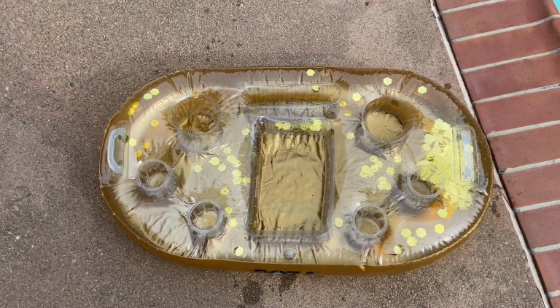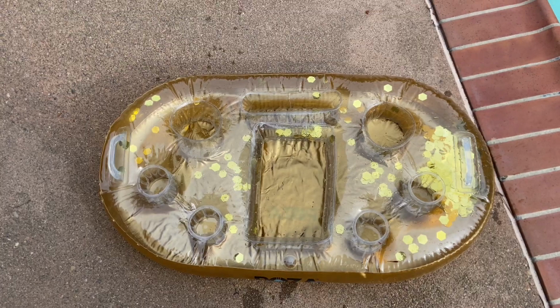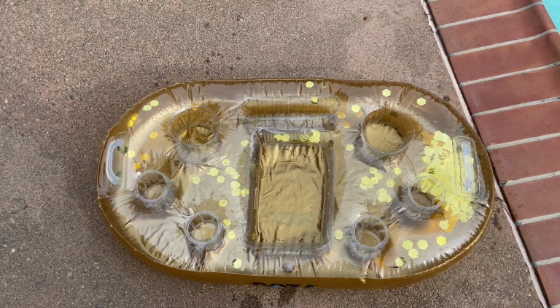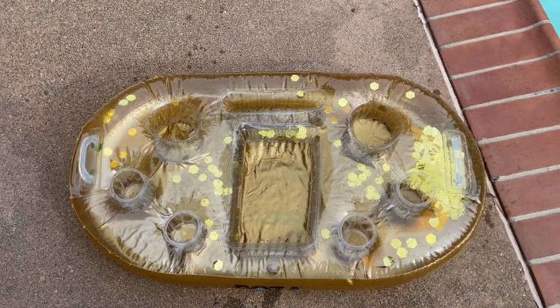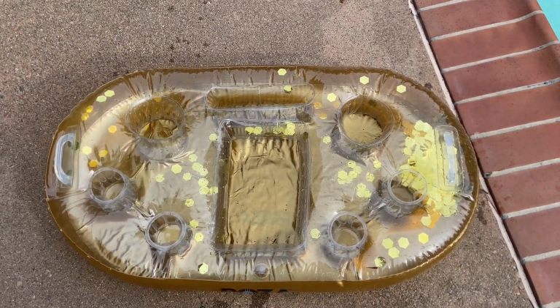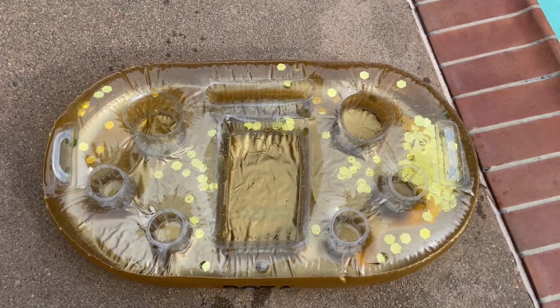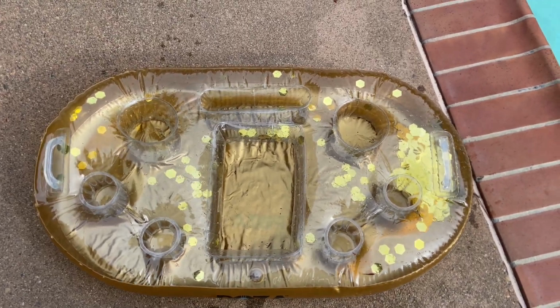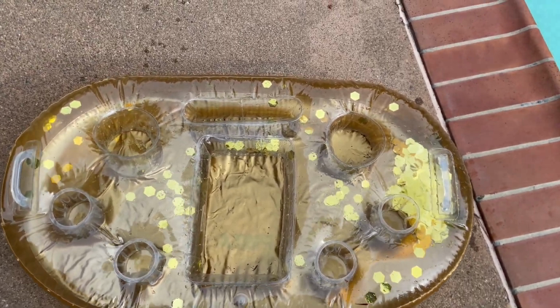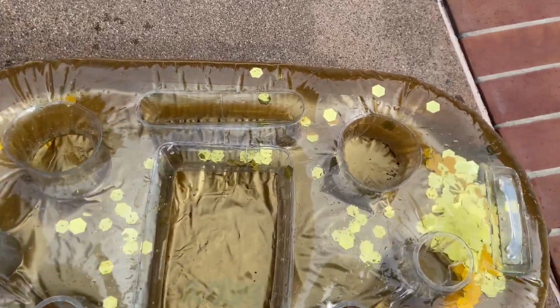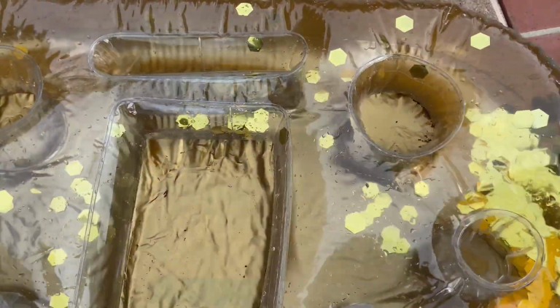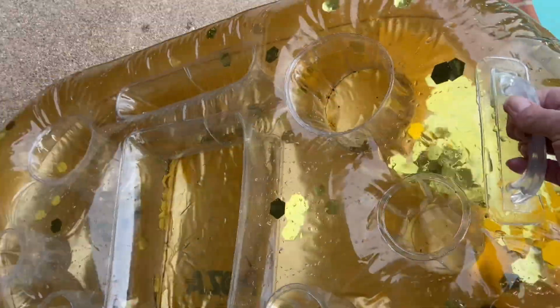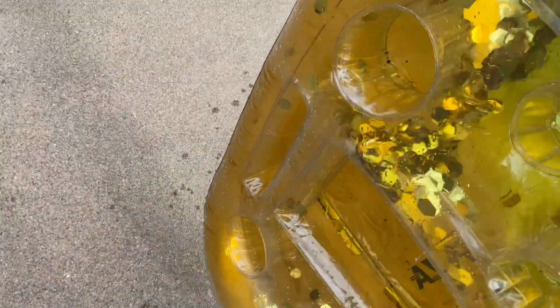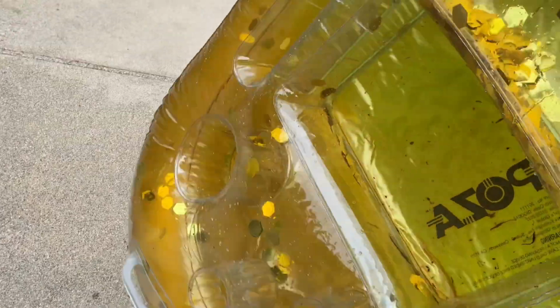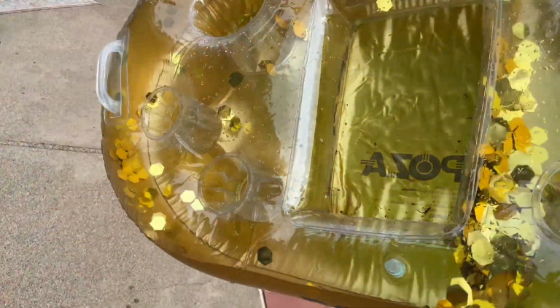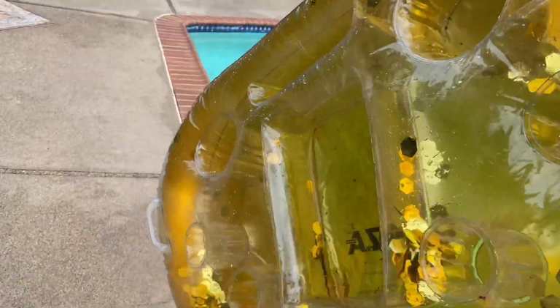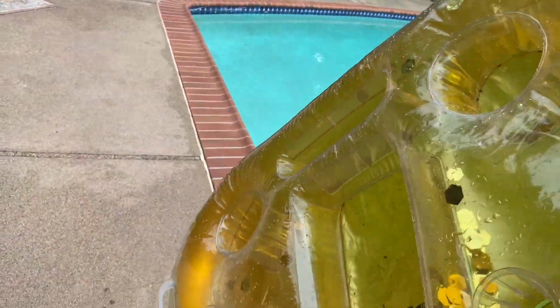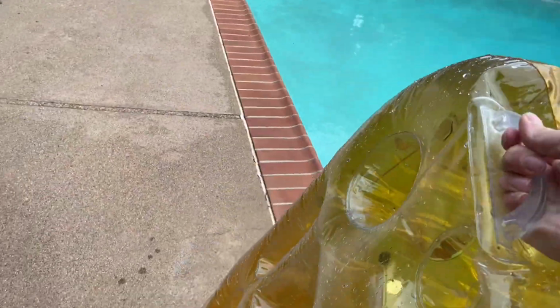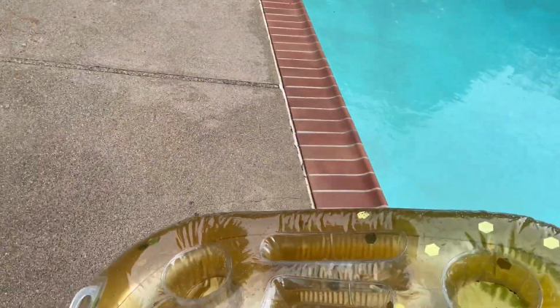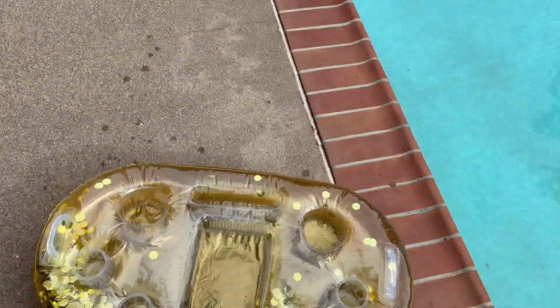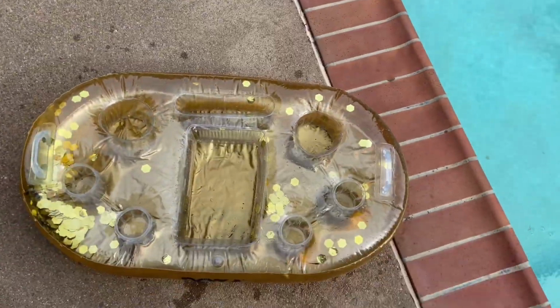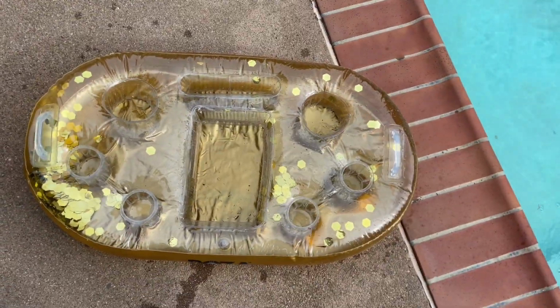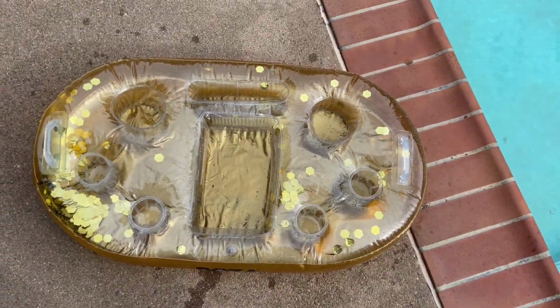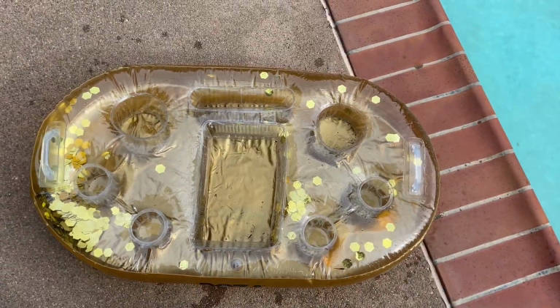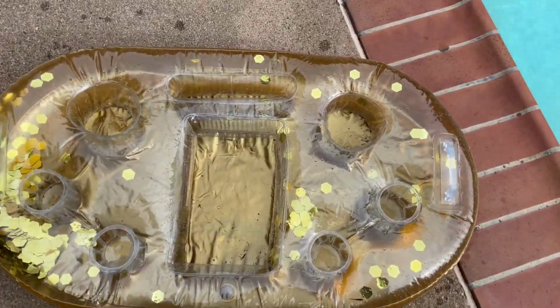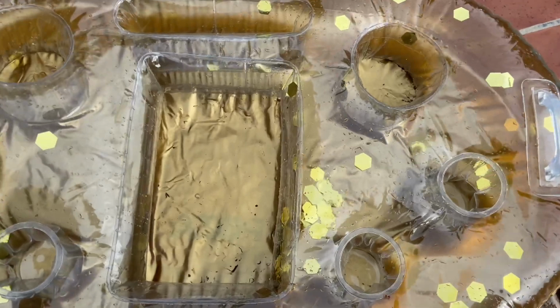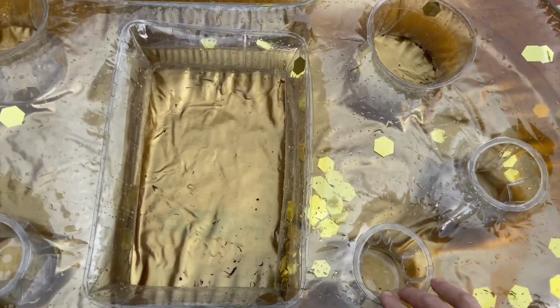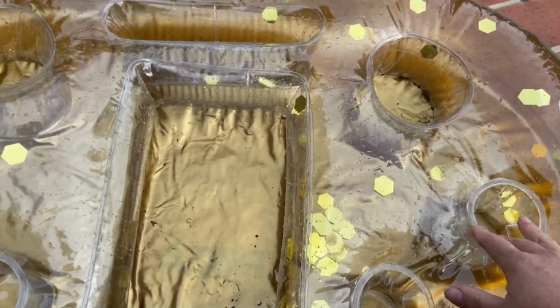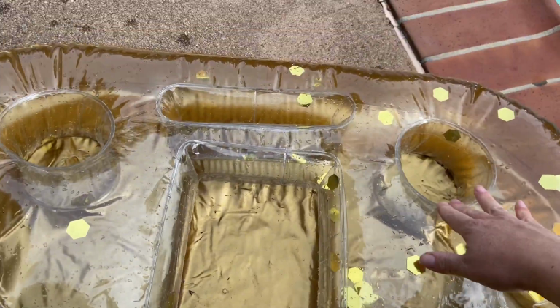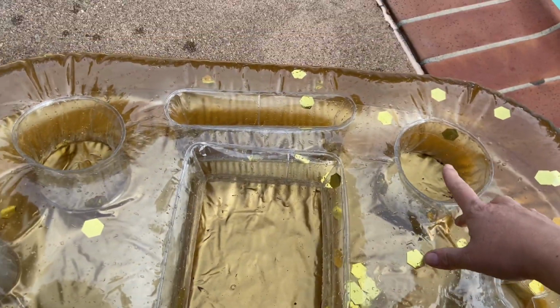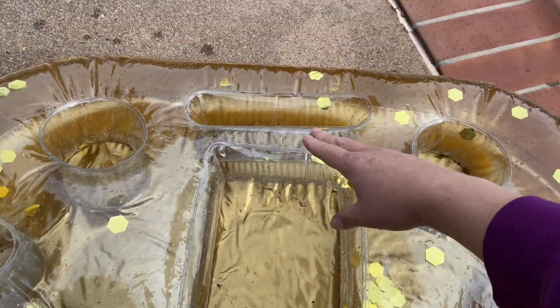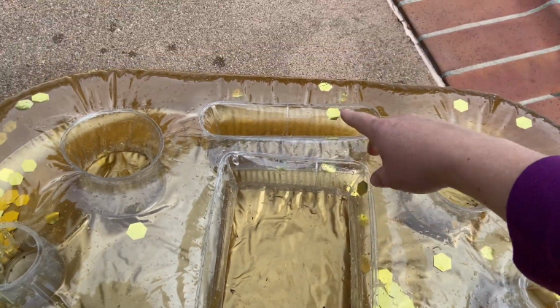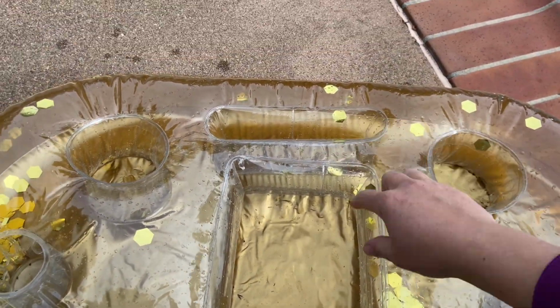We love this Posa inflatable gold floating cooler. This is so fun for parties or for barbecues. It has these gold flakes inside — confetti. It looks really pretty floating in your pool, or you could even use it in the hot tub if you wanted to.